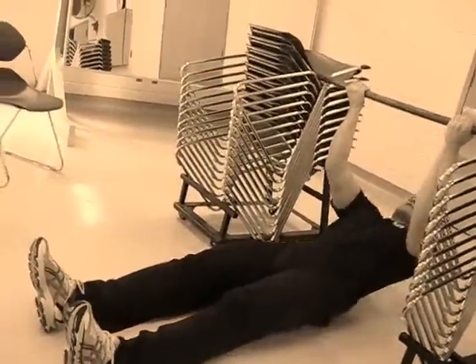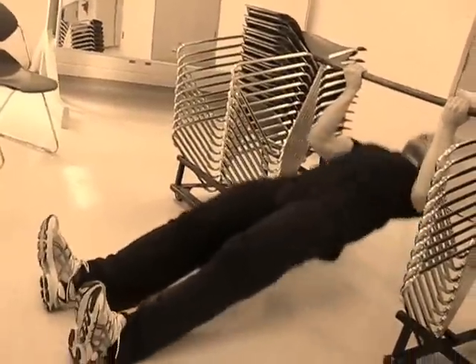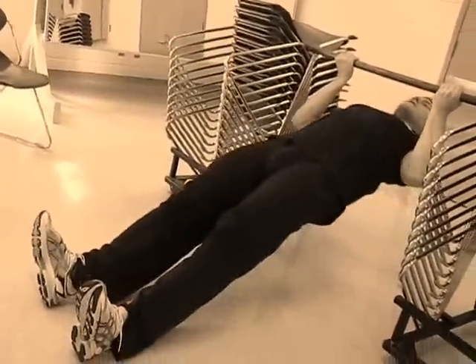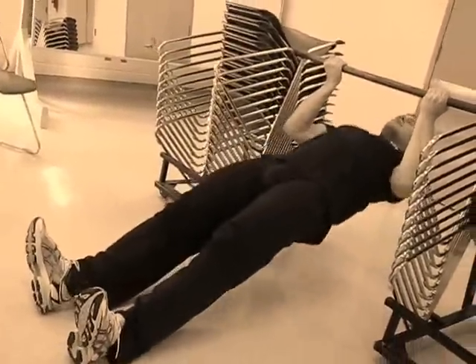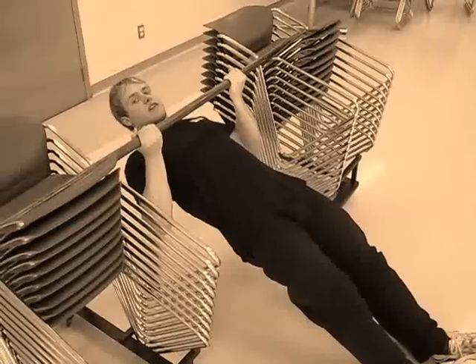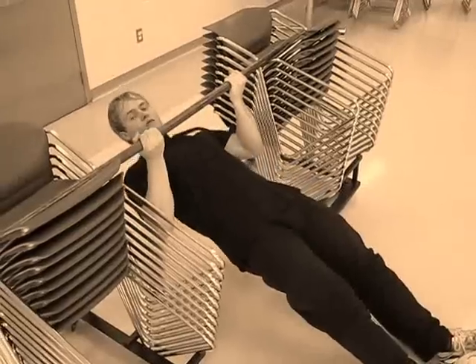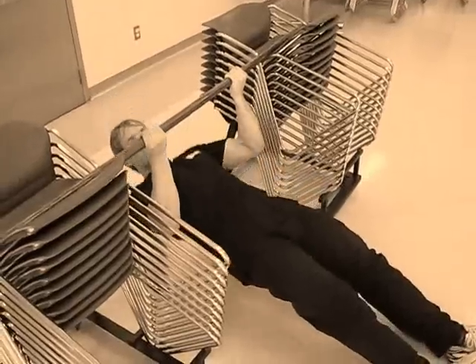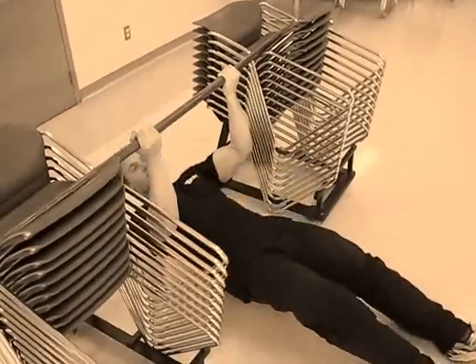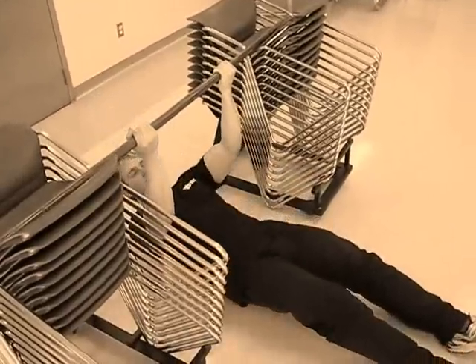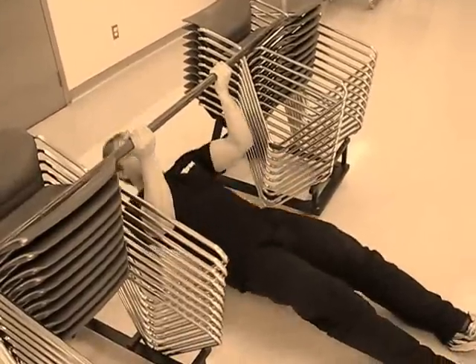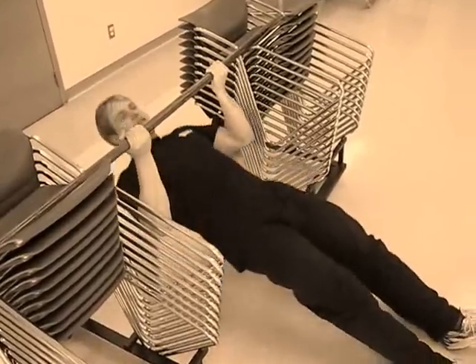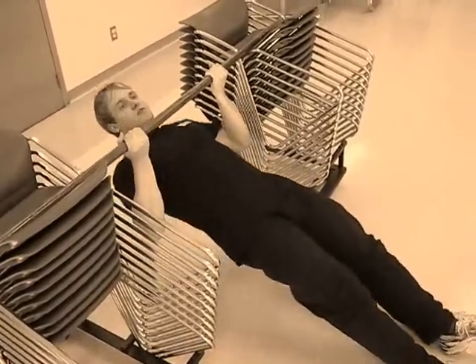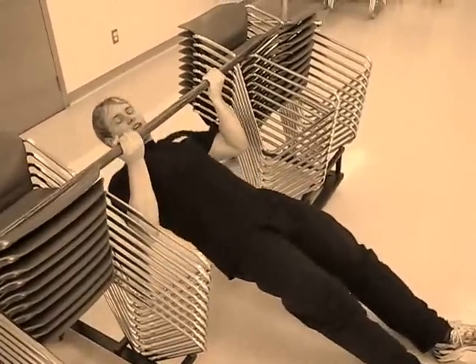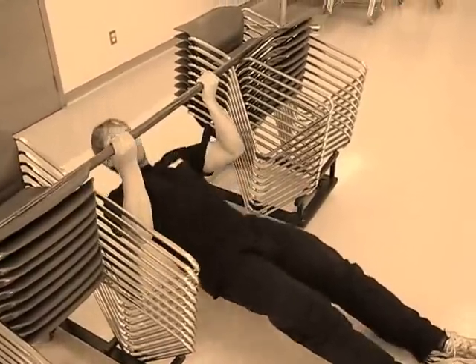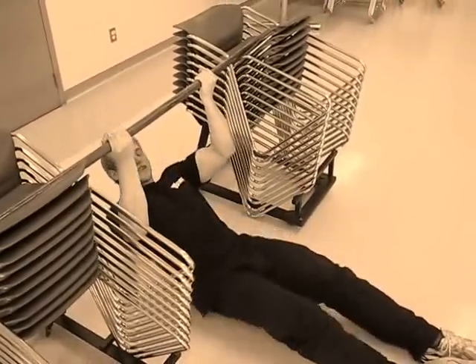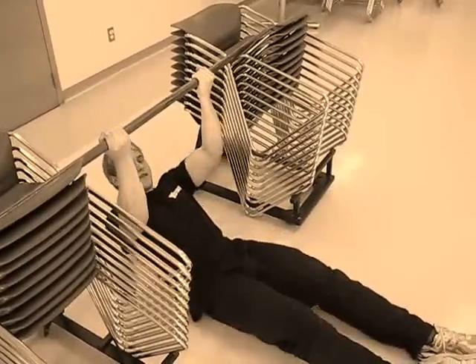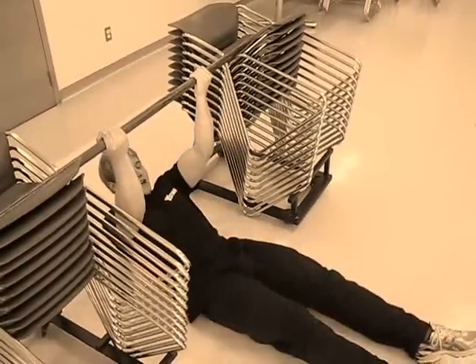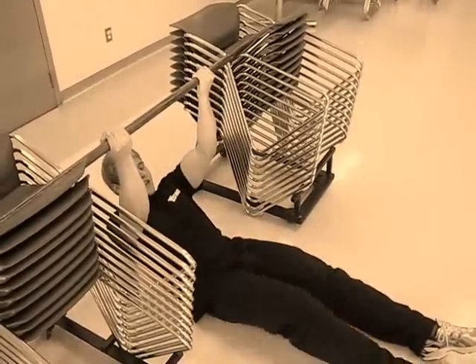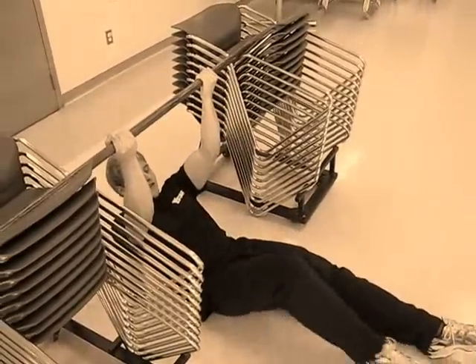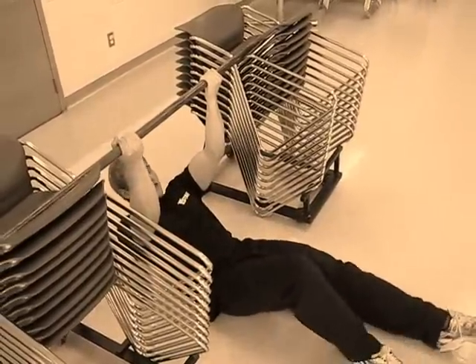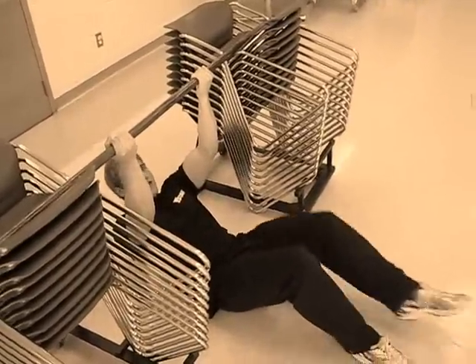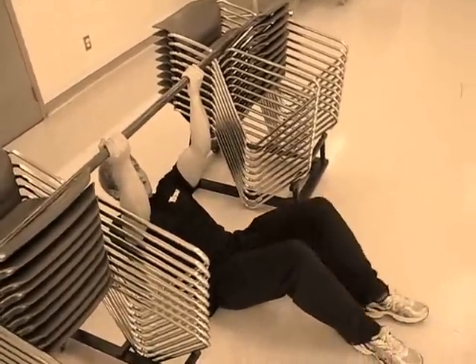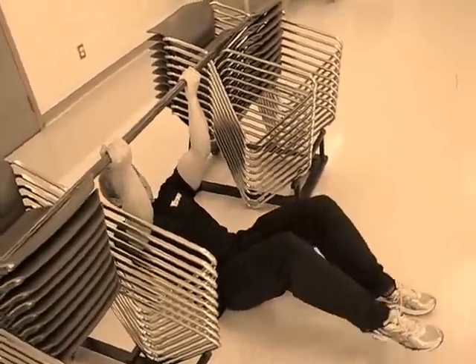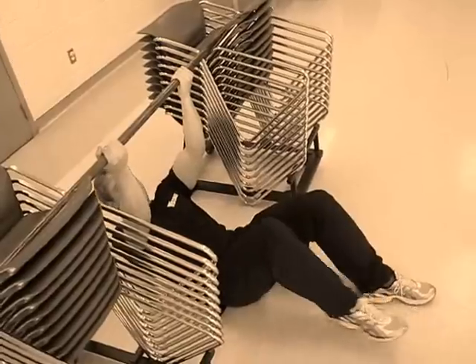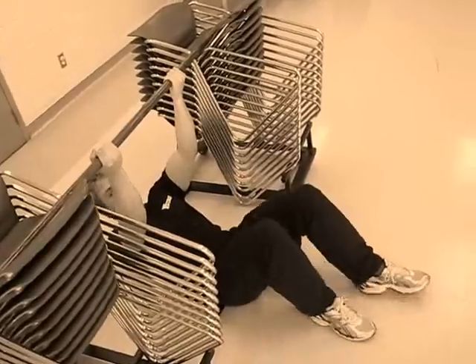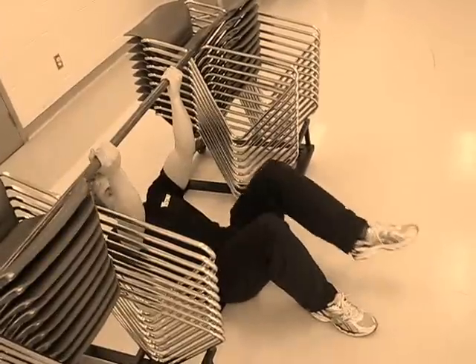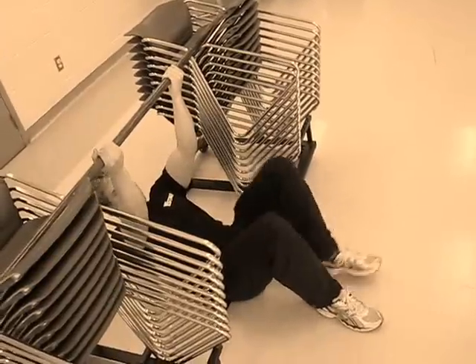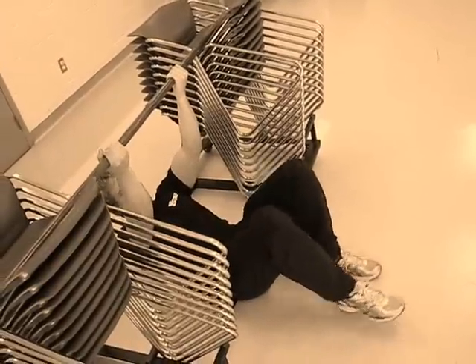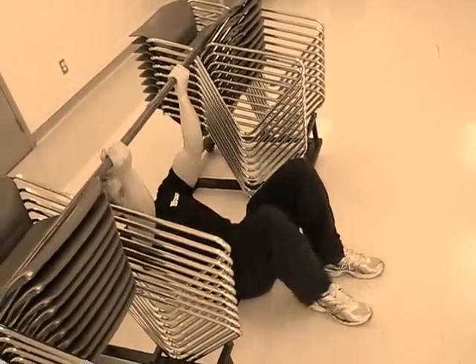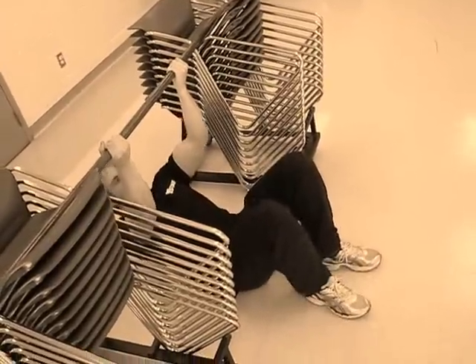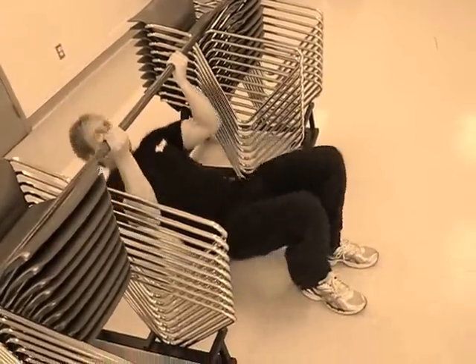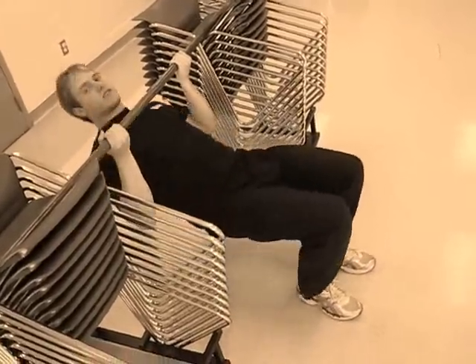Once there, you're going to pull yourself up. If you find it a bit too difficult, you can make it easier on yourself by placing the feet closer and closer to the buttocks. Once it's like that, it'll be a lot easier.